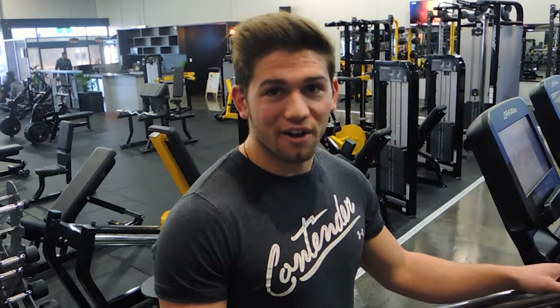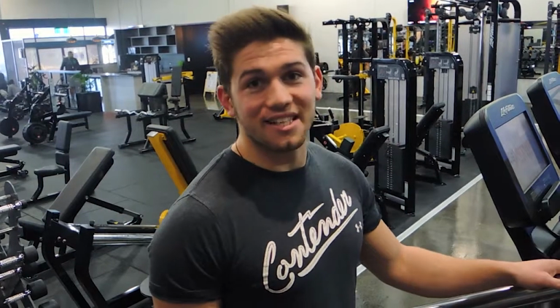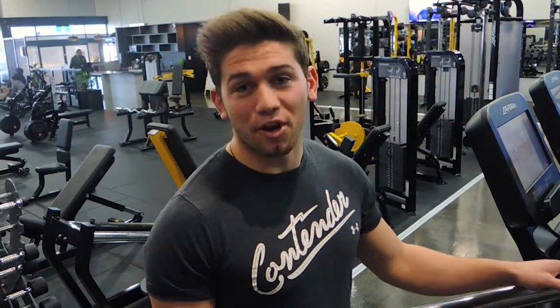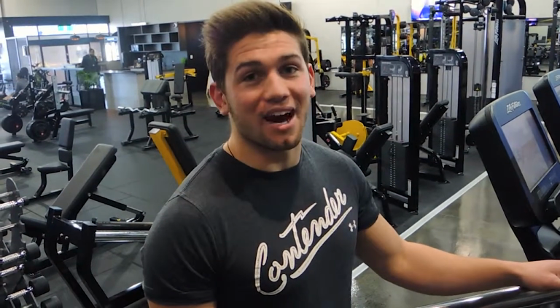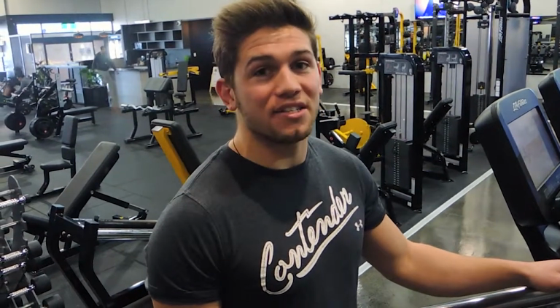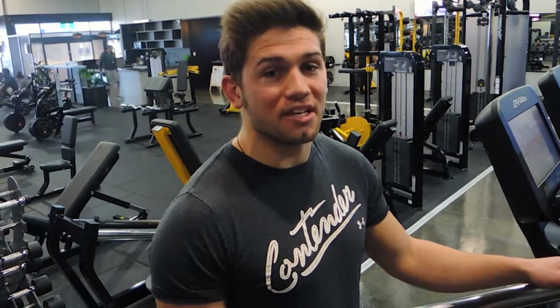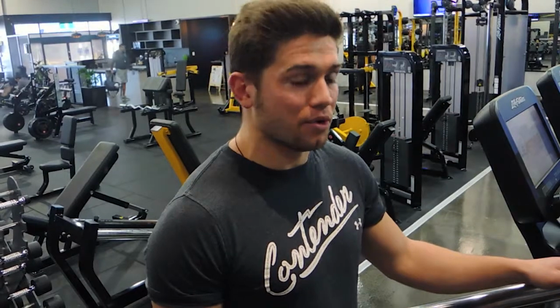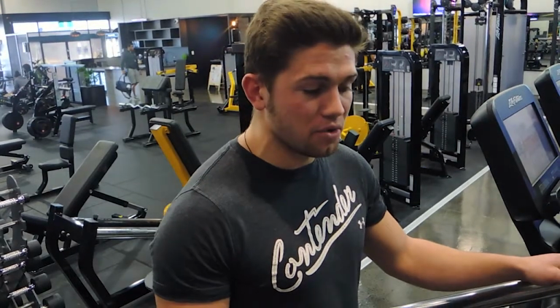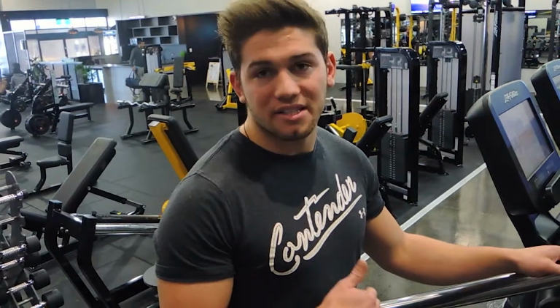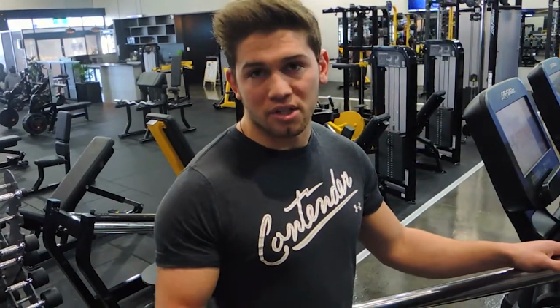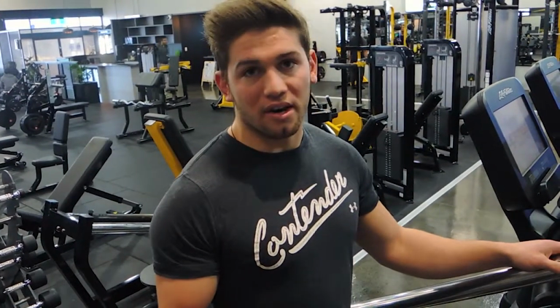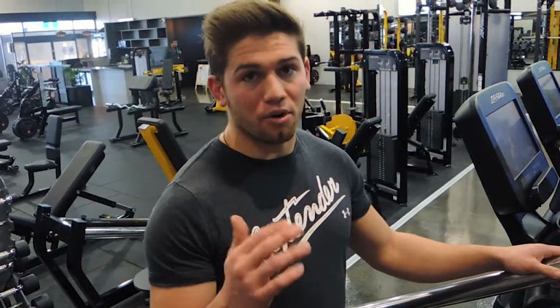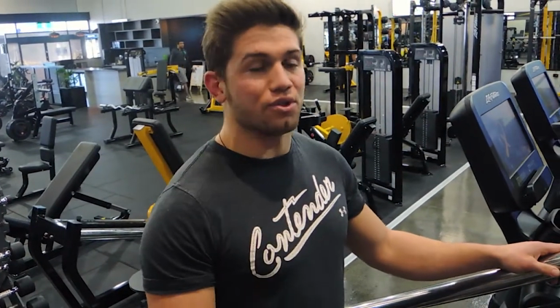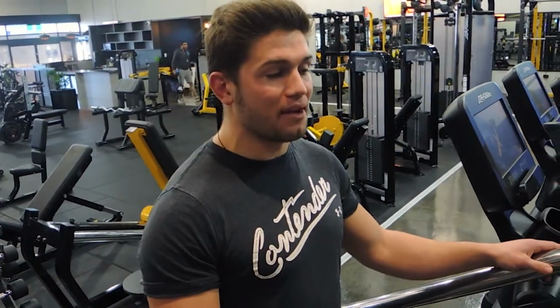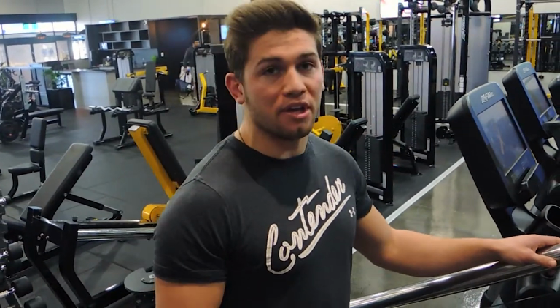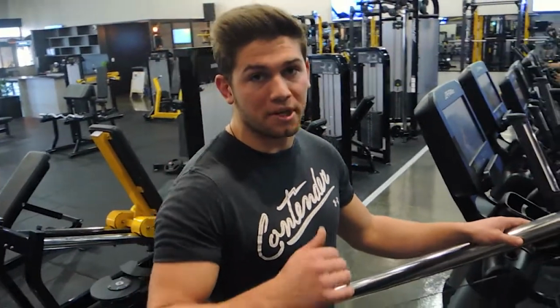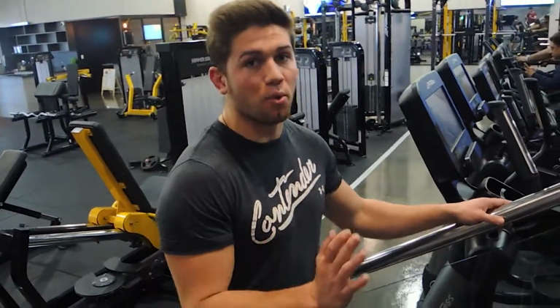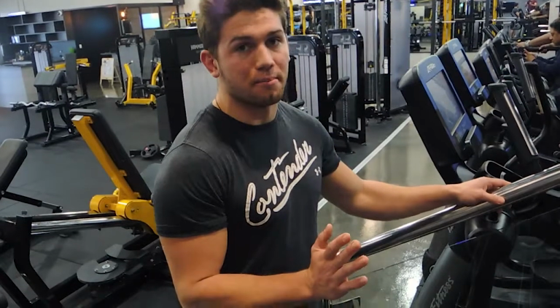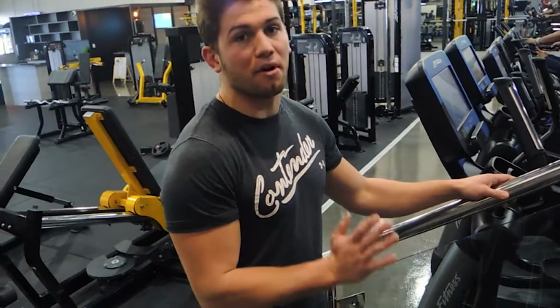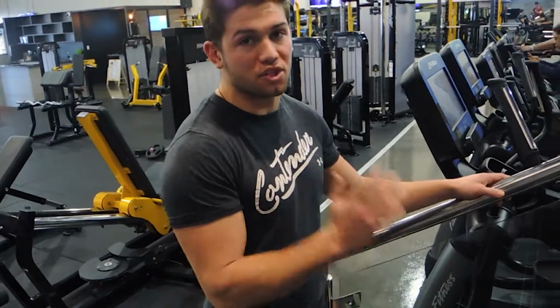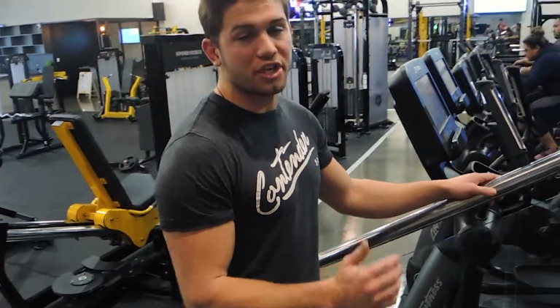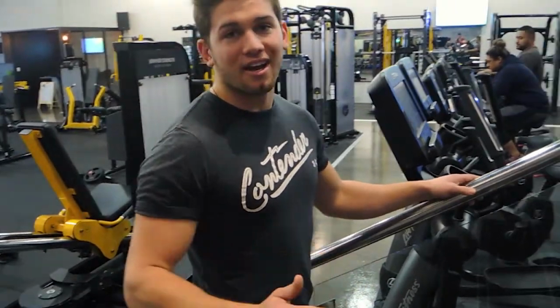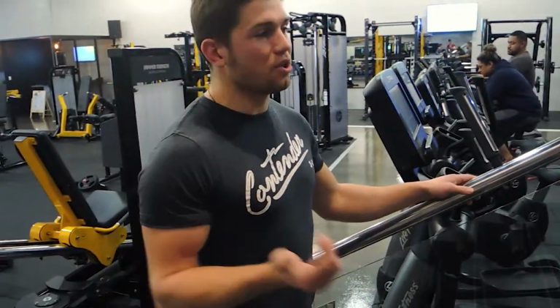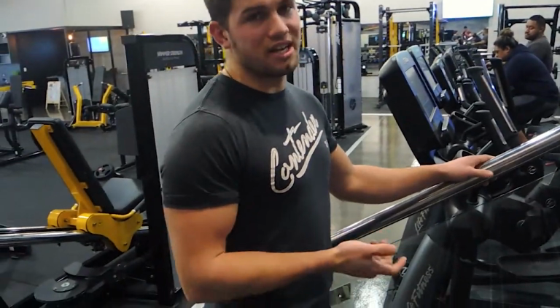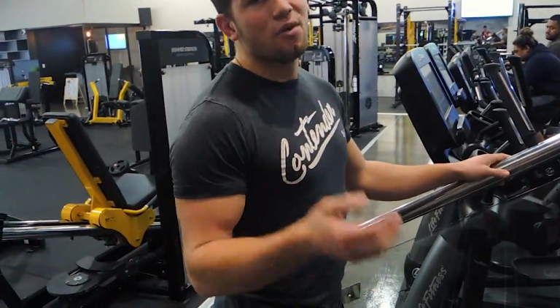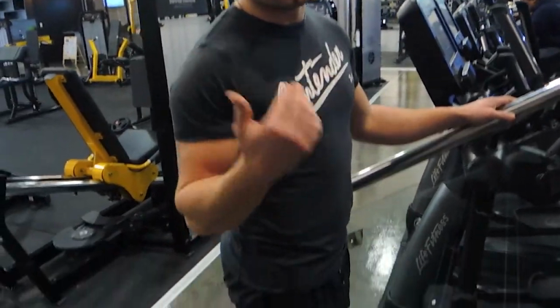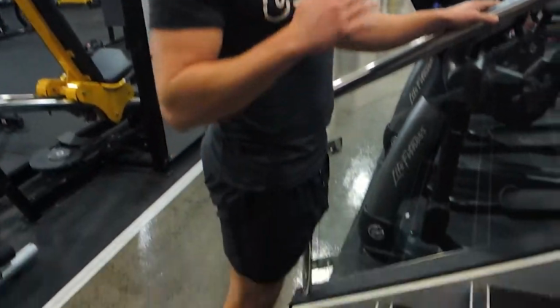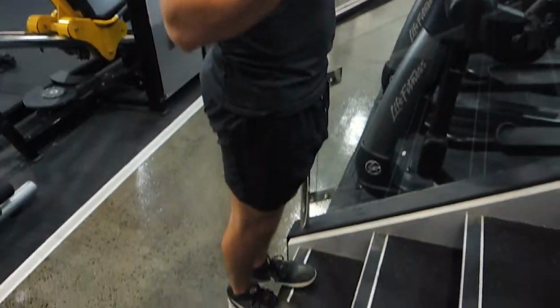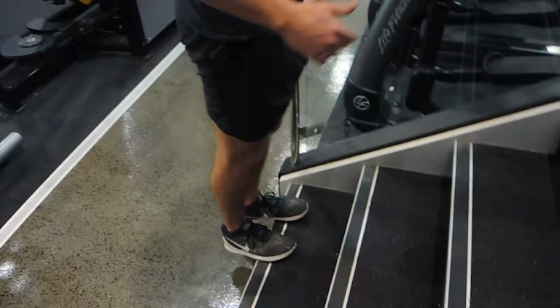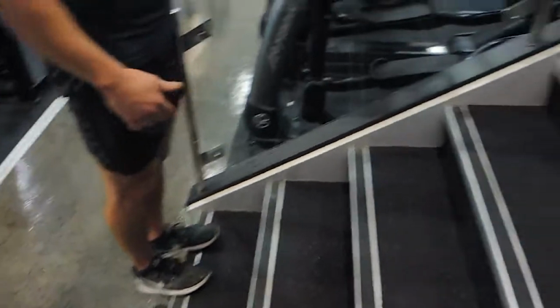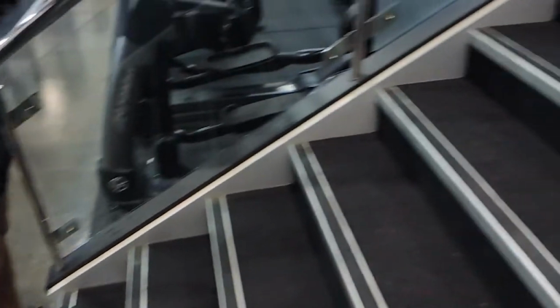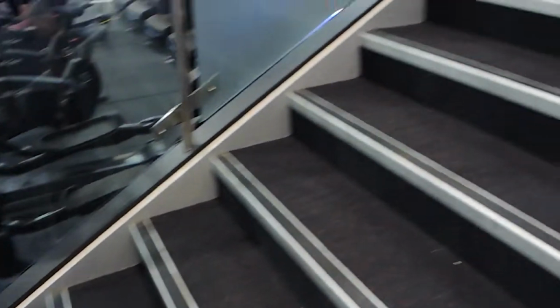These are bodyweight calf raises. What you want to do is stand on any sort of platform where you can drop your heels all the way down to the bottom of the stretch — whether it's stairs, a bench, or anything of the sort.